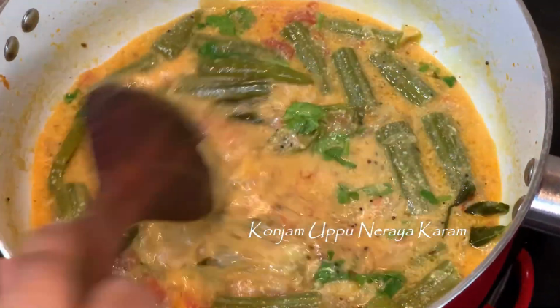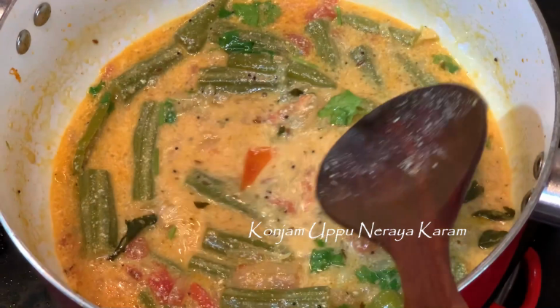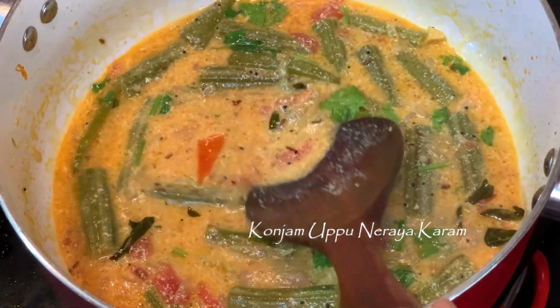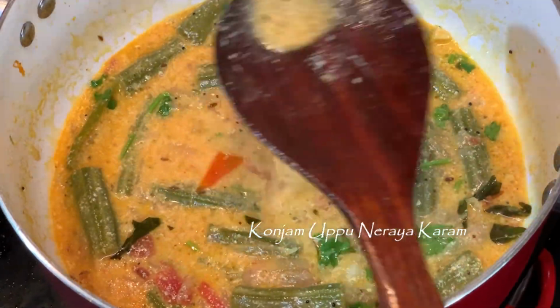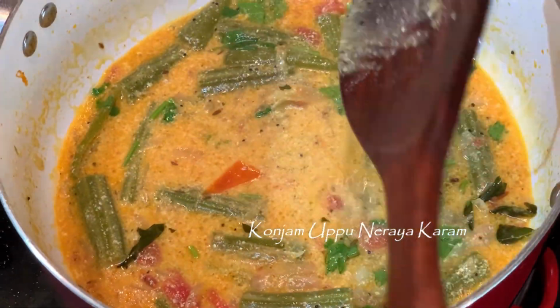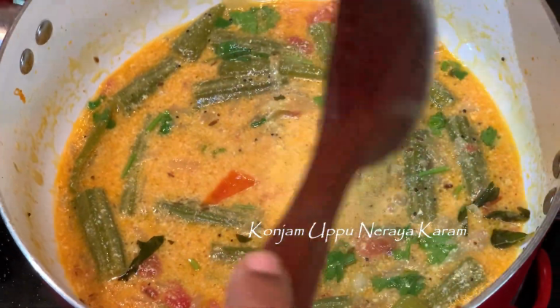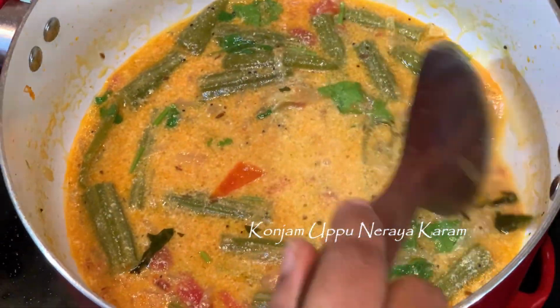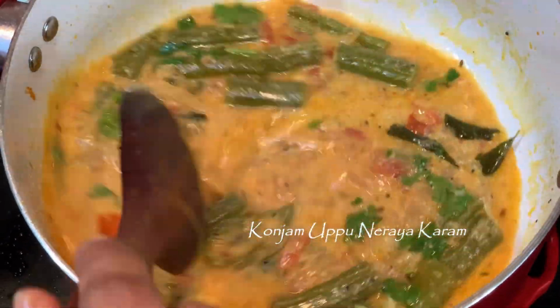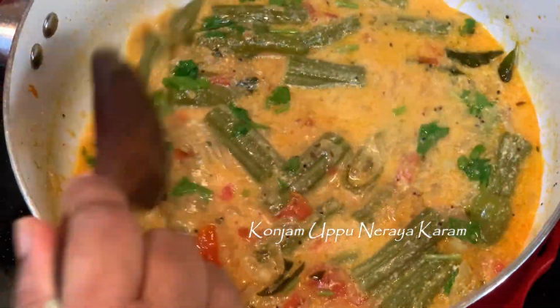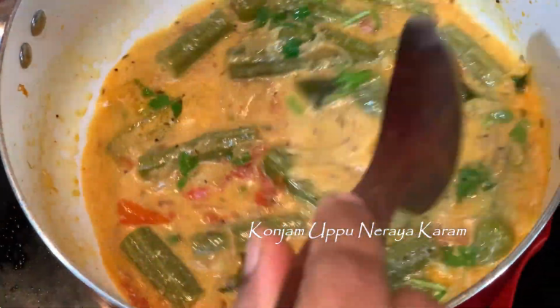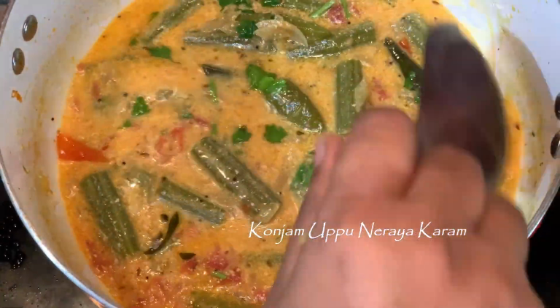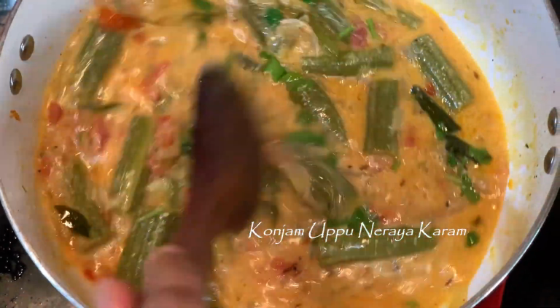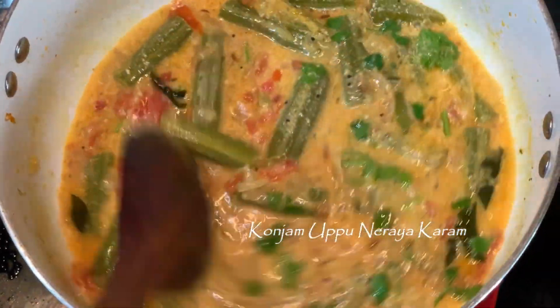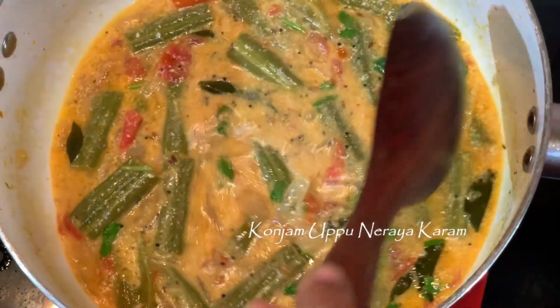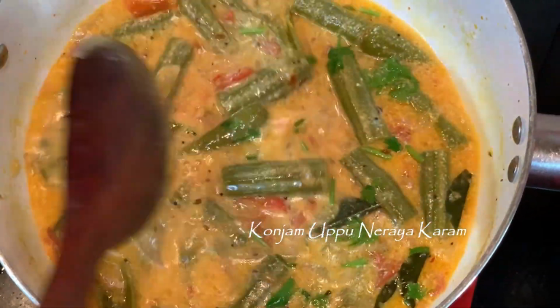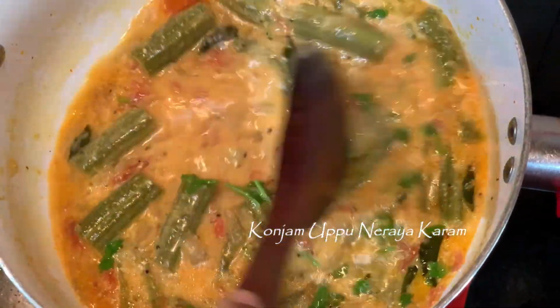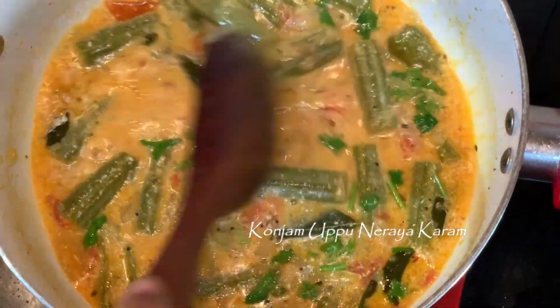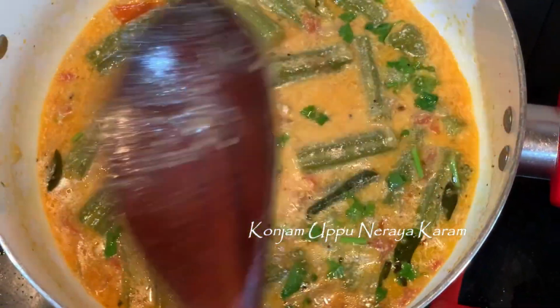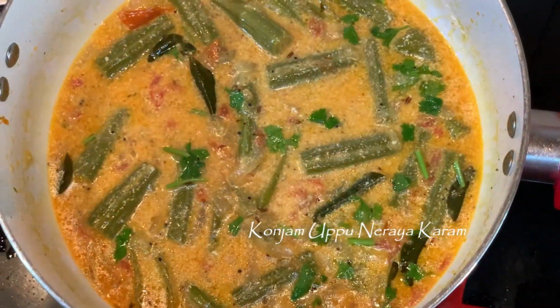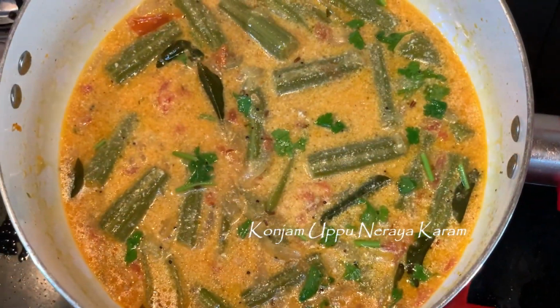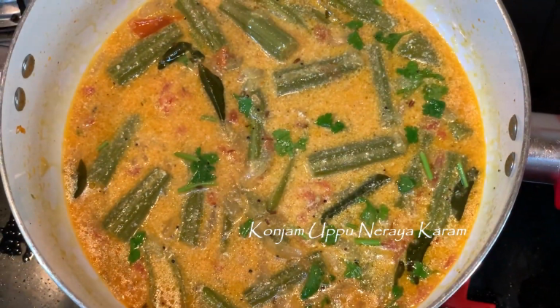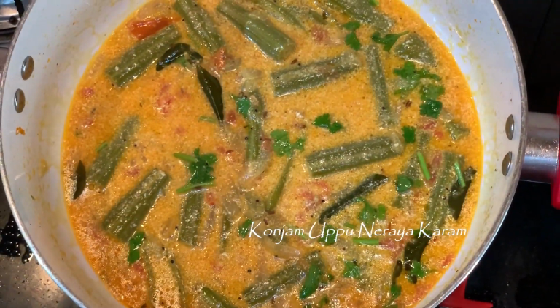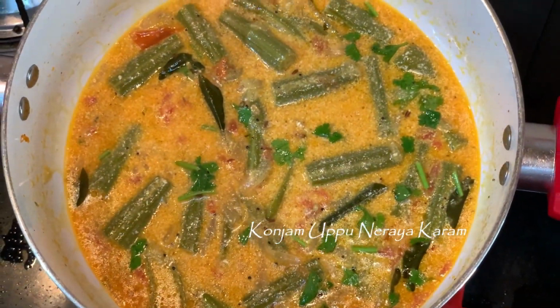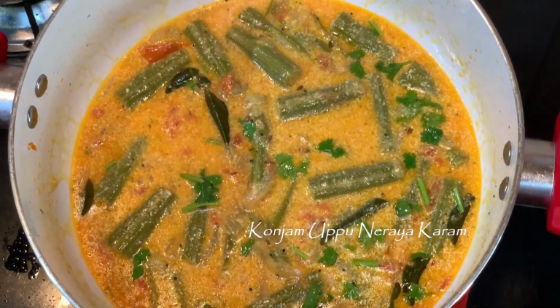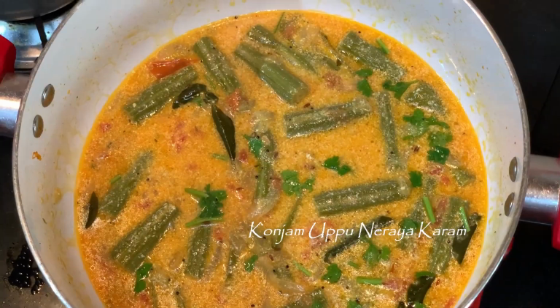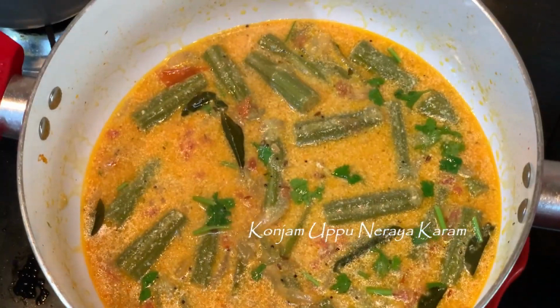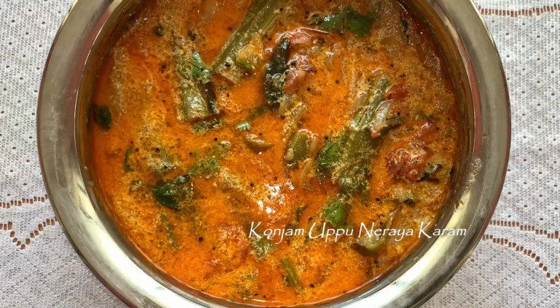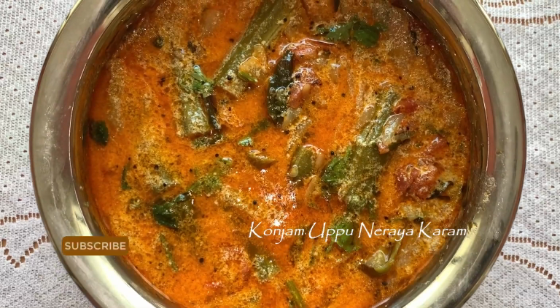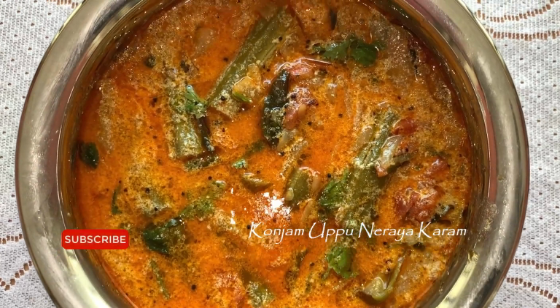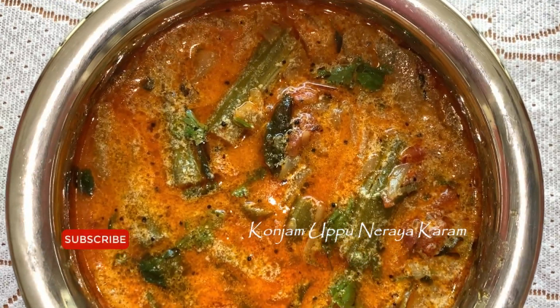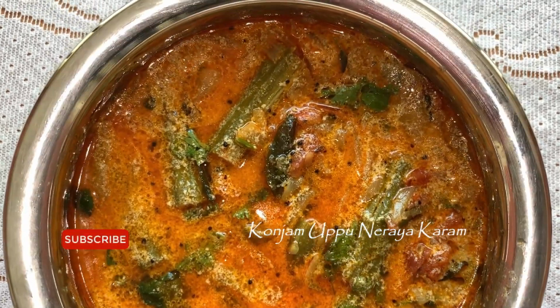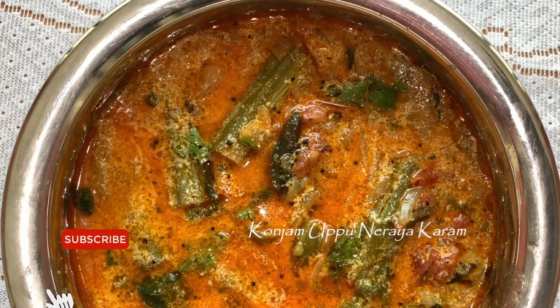This gravy is a bit watery, but it has a good taste. This is a very different gravy. Try it — this palkari recipe is very good.